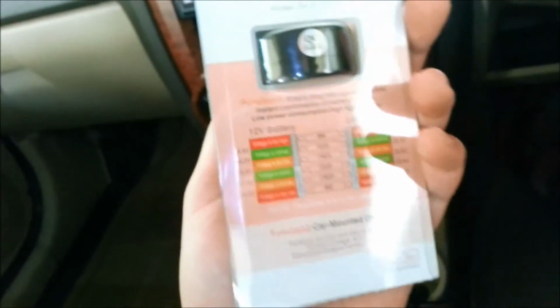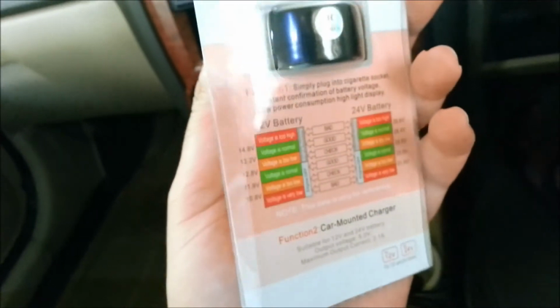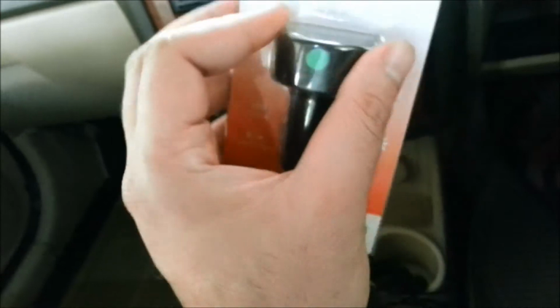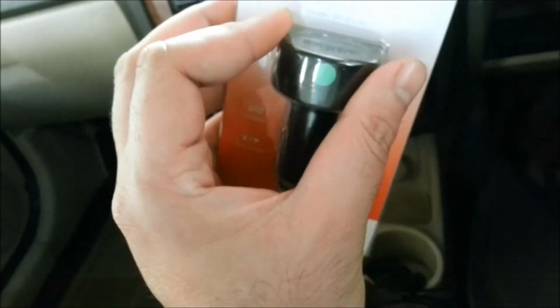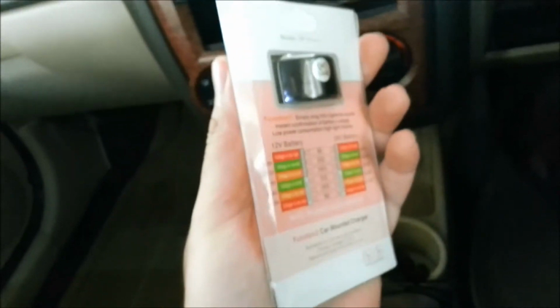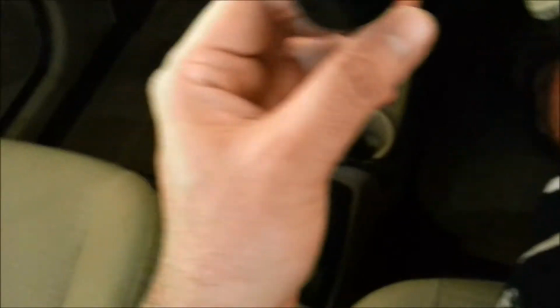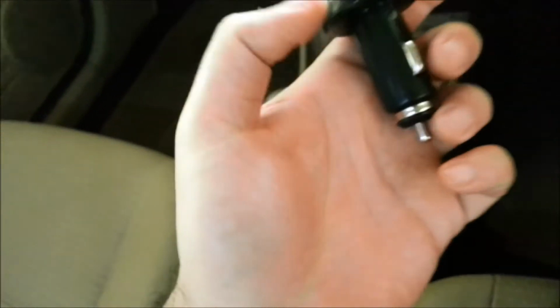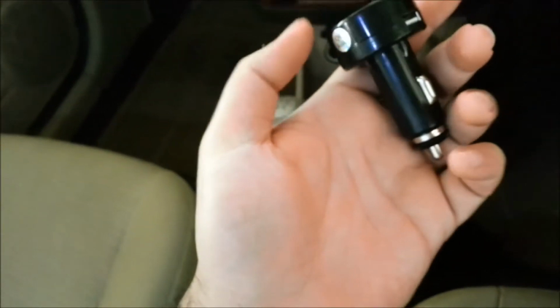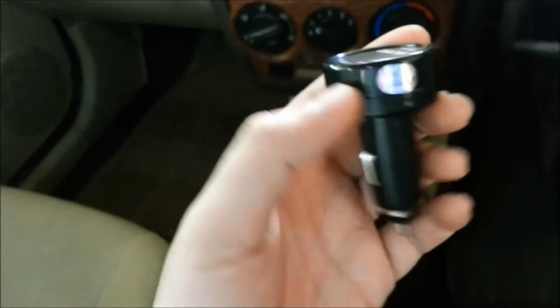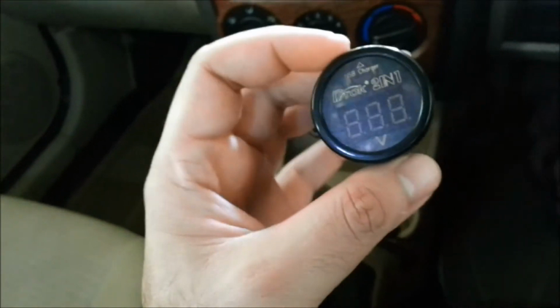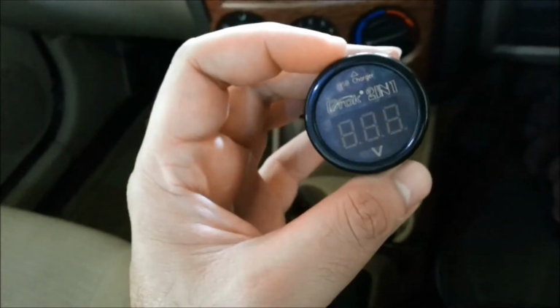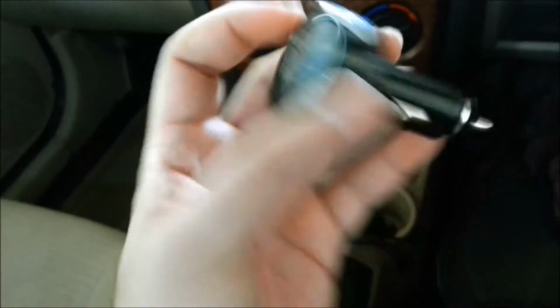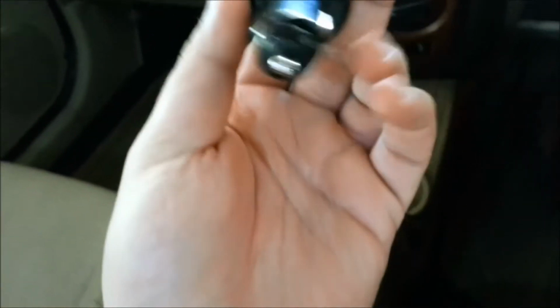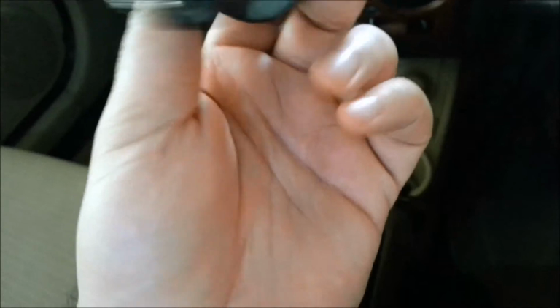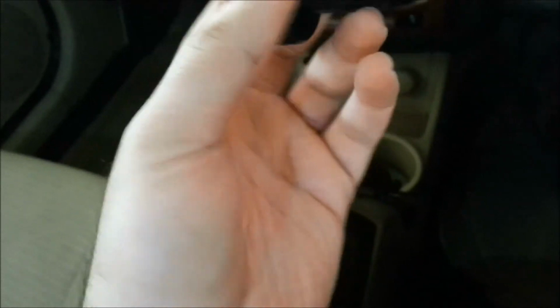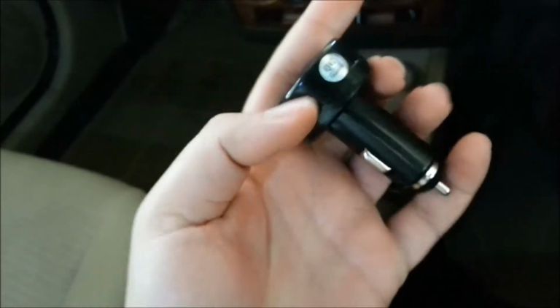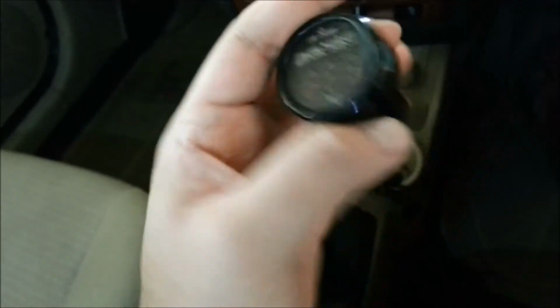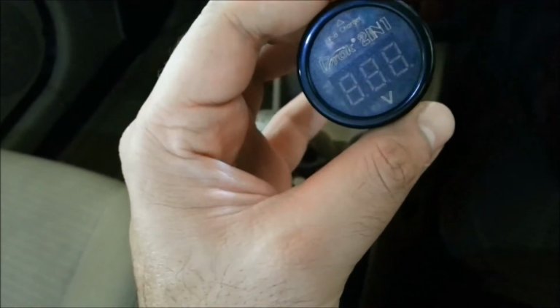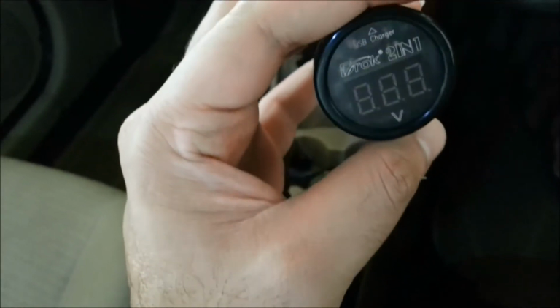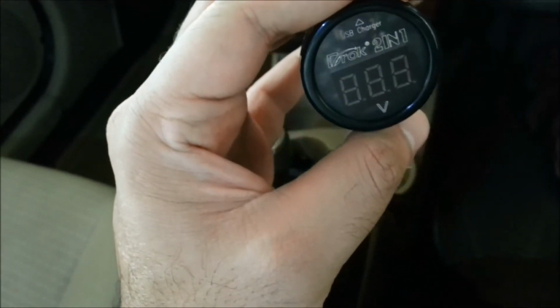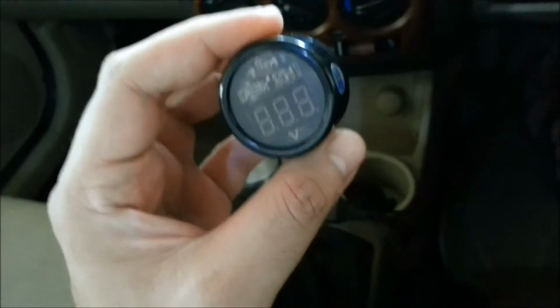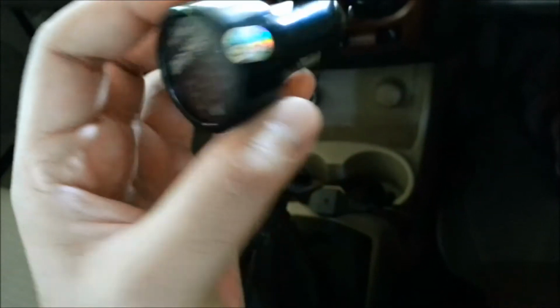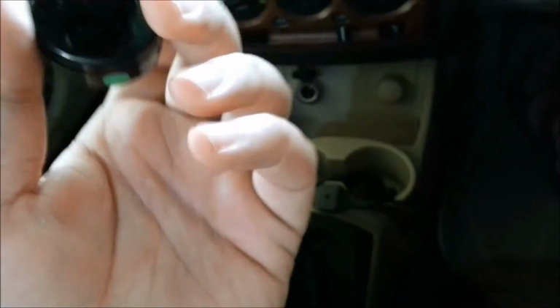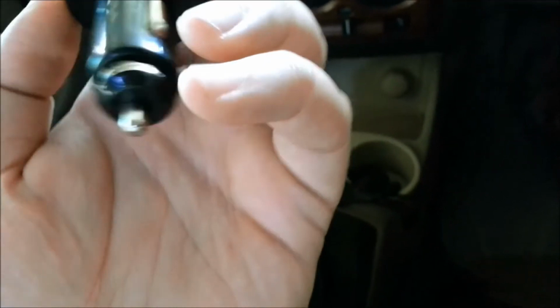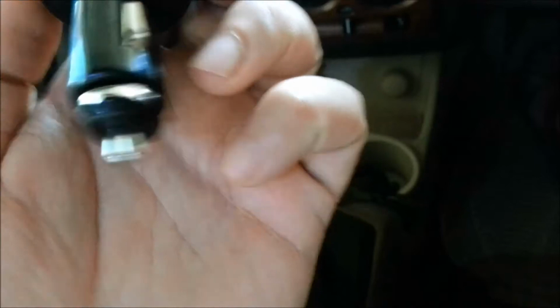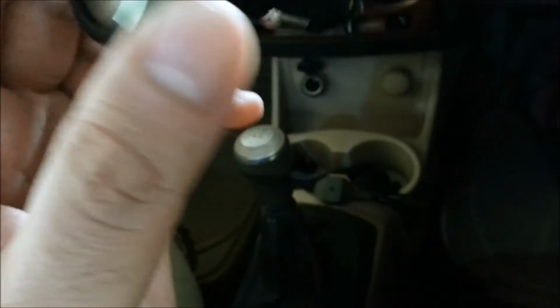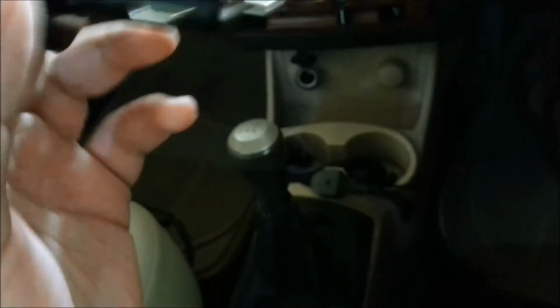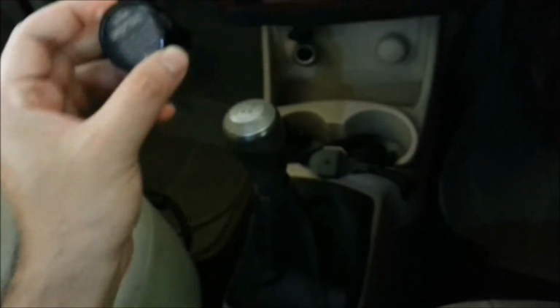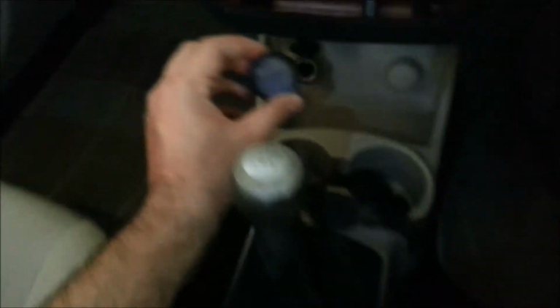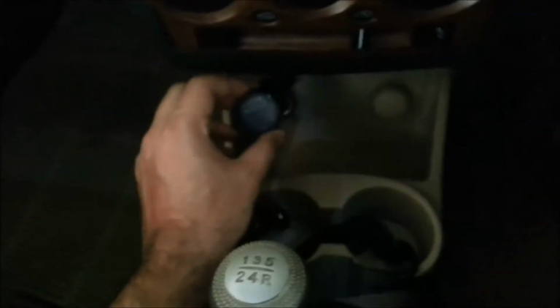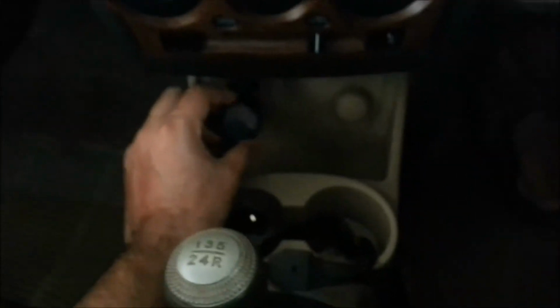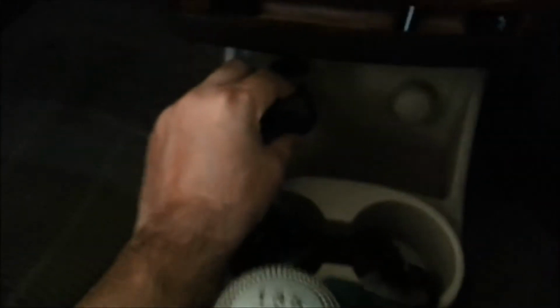I'll open this up and show you guys how it's going to work. So that's the device in my hand — really small, it looks nice. It feels good, not bad quality plastic. So I'm just going to plug this in here.